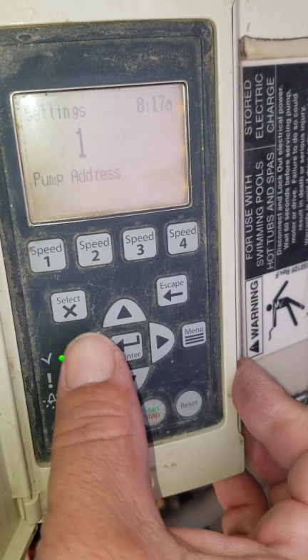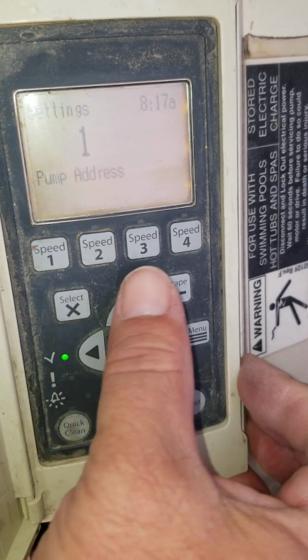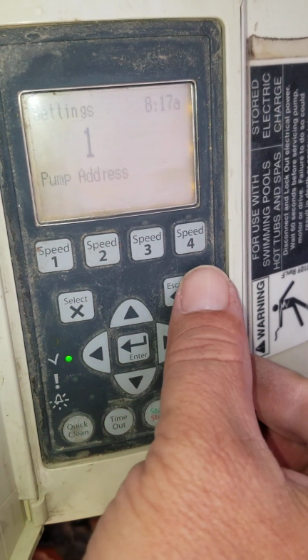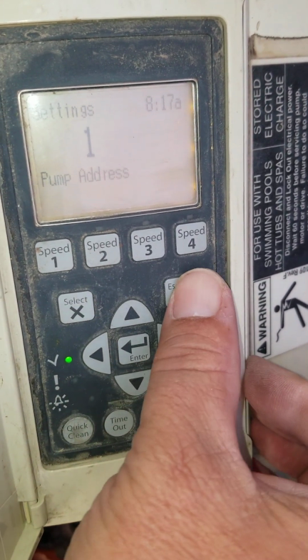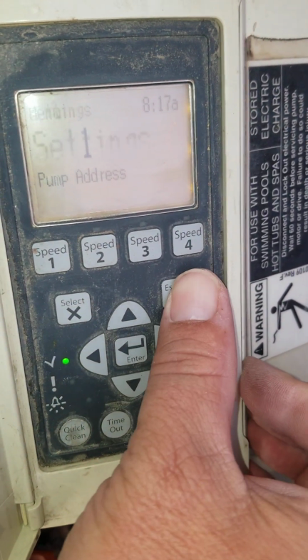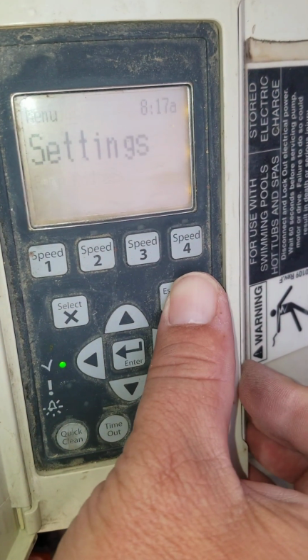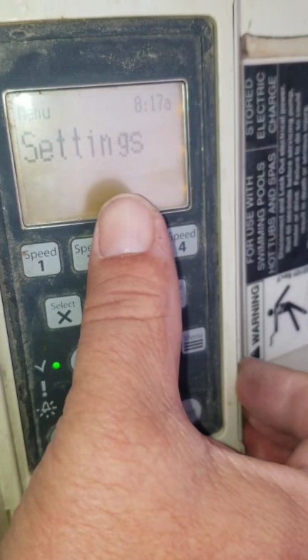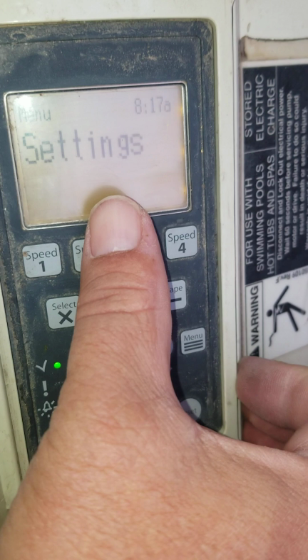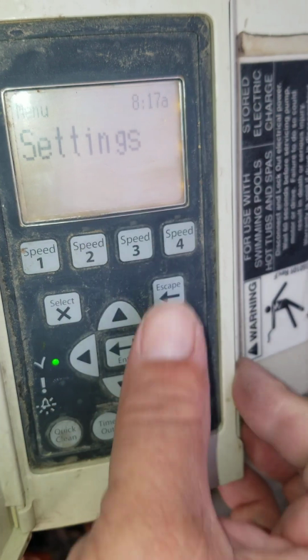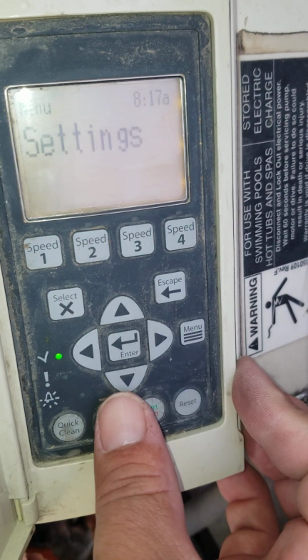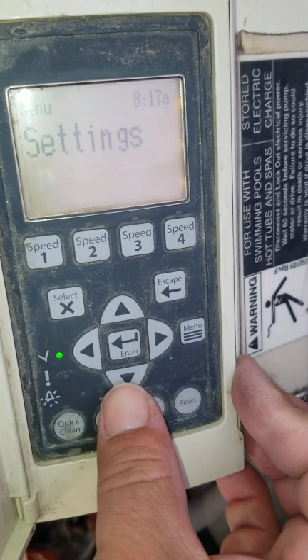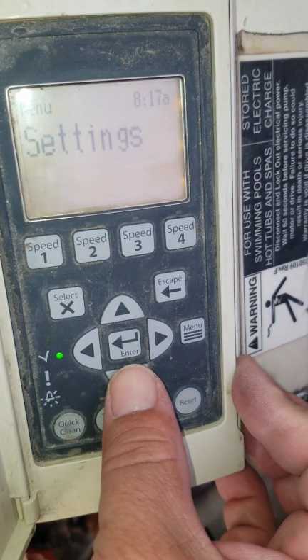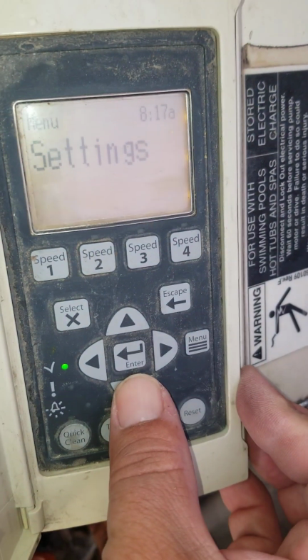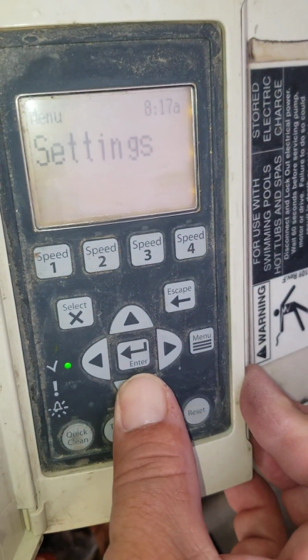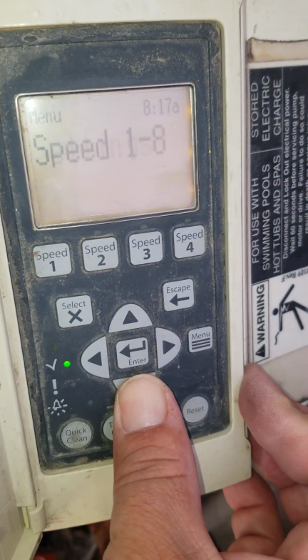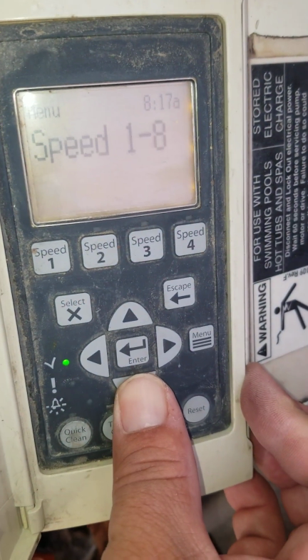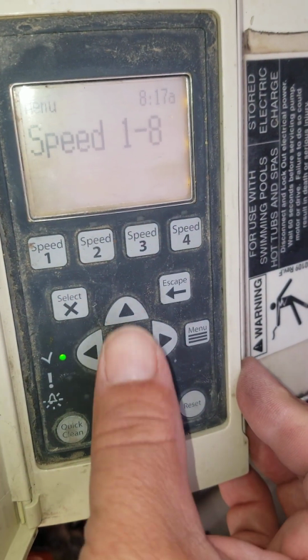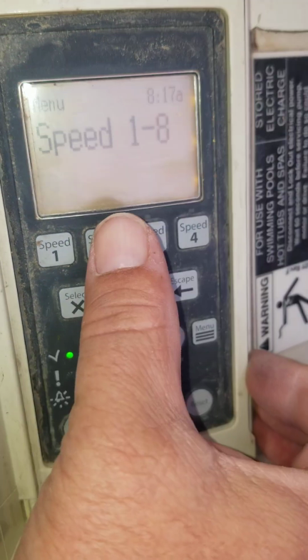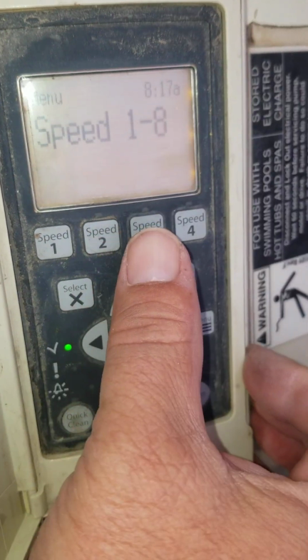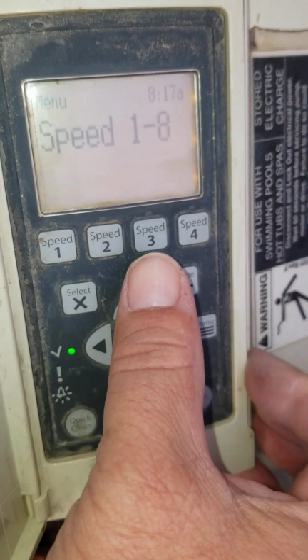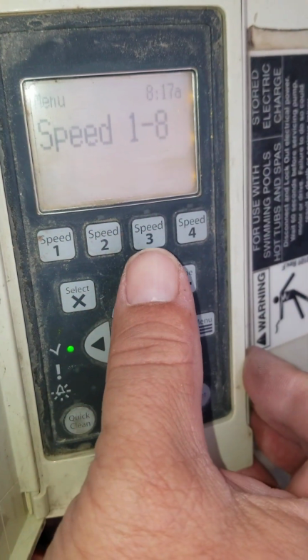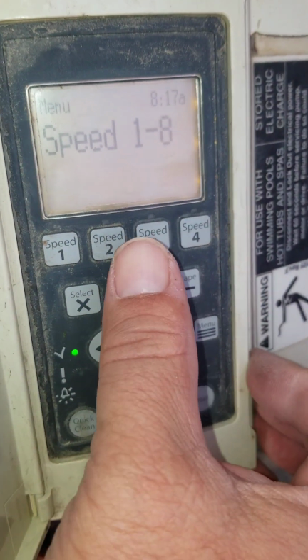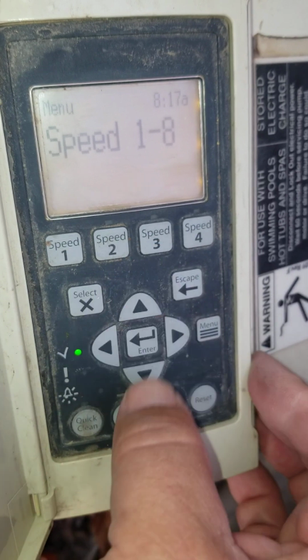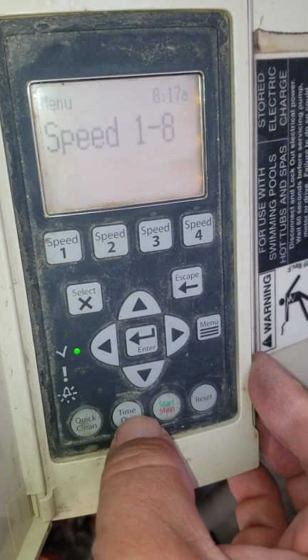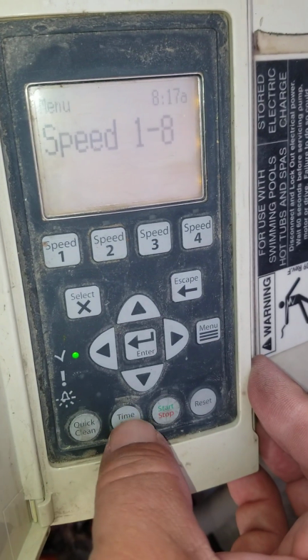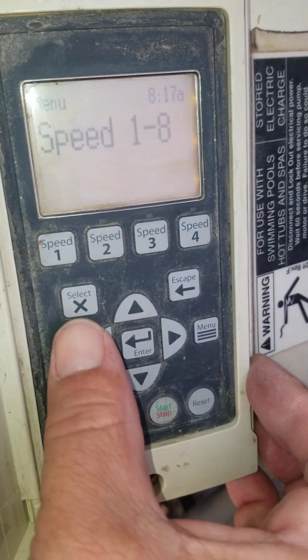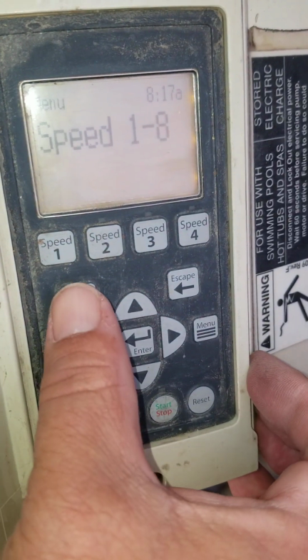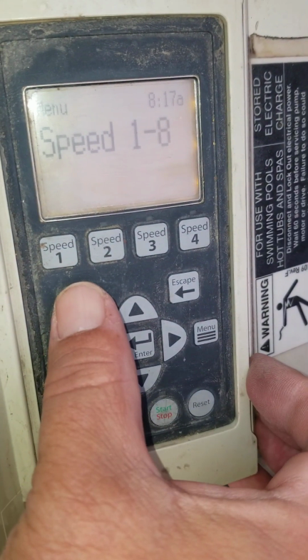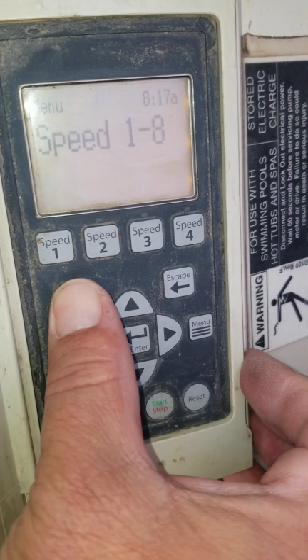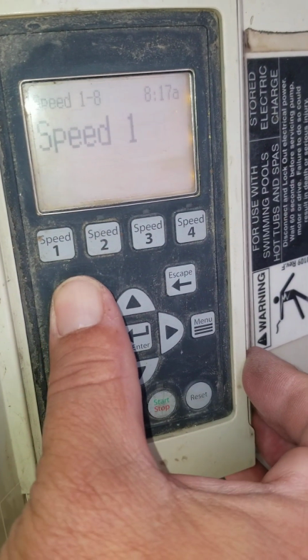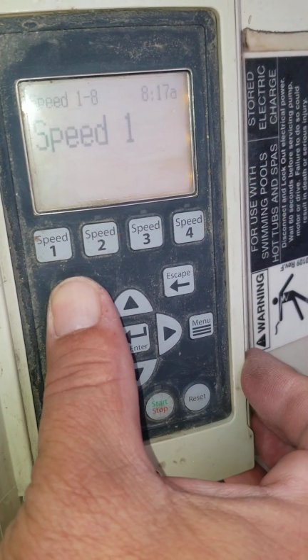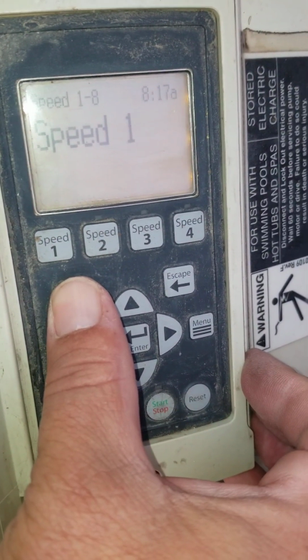I'm going to go back out of this menu. It's showing the Settings top menu. Down from there goes to the Speed 1 through 8 menu — that is your schedules. You can select to get into that sub-menu.